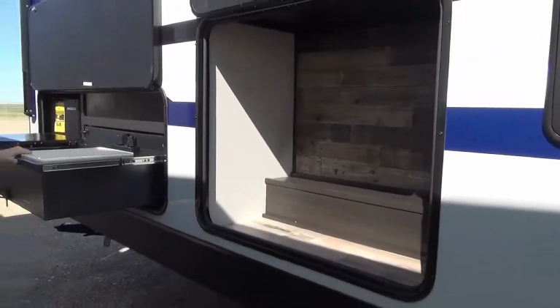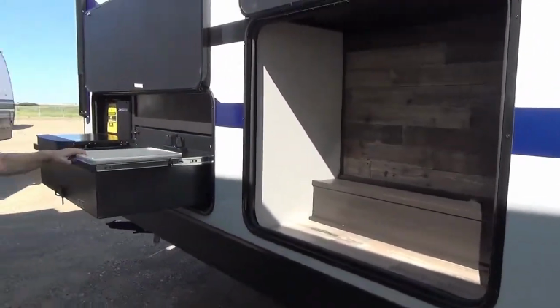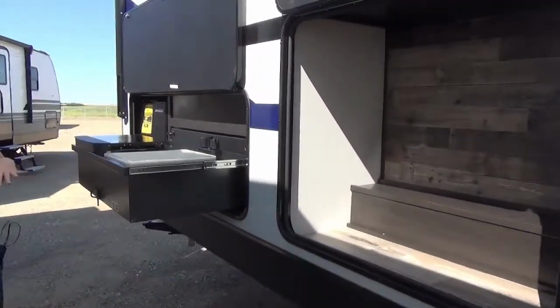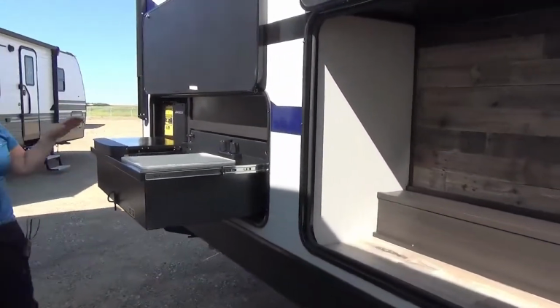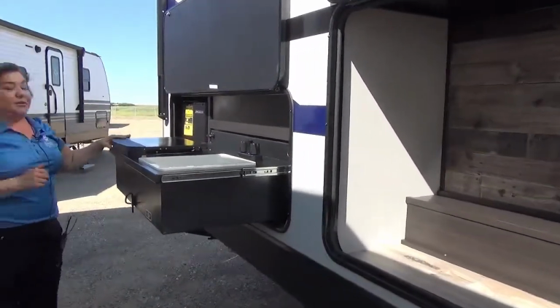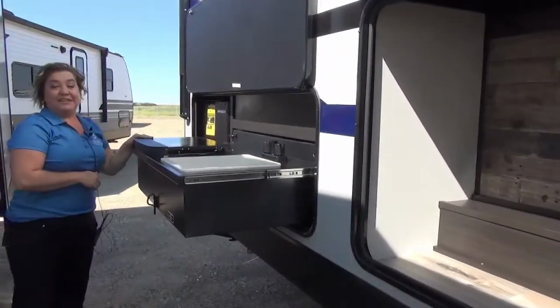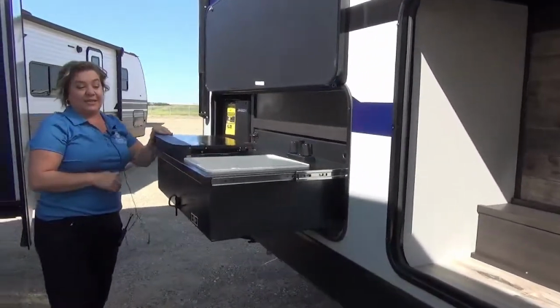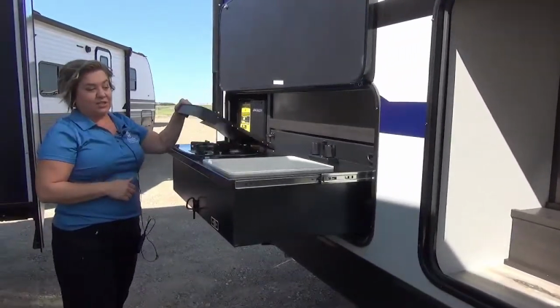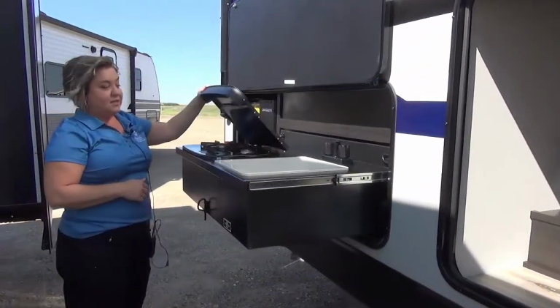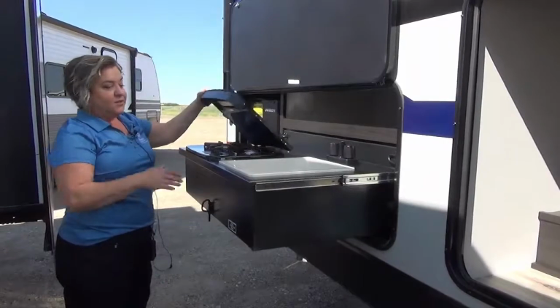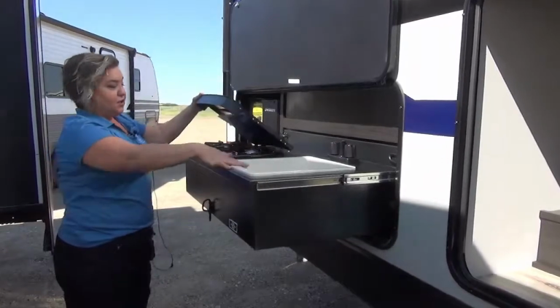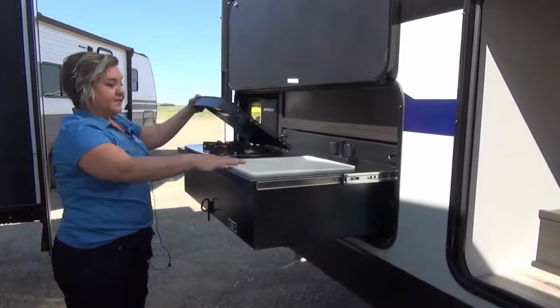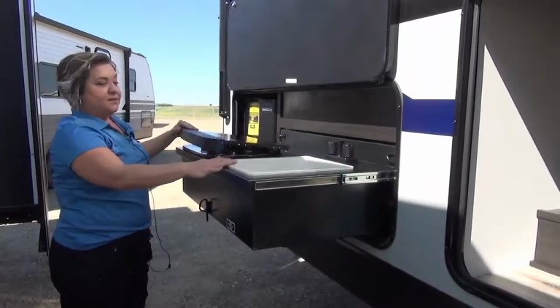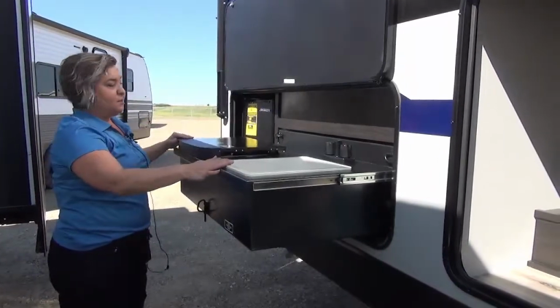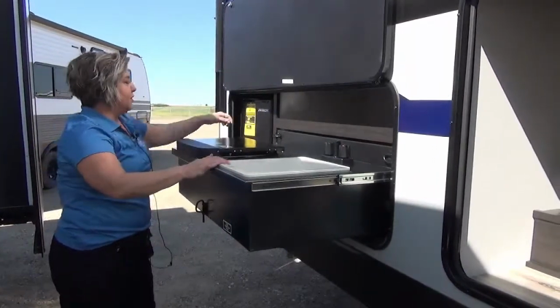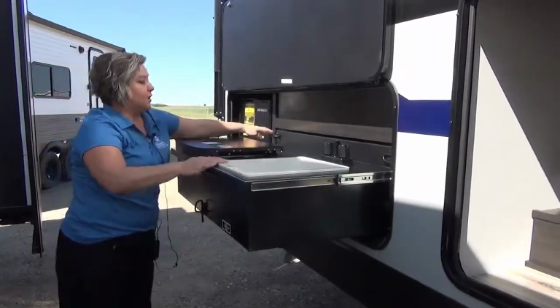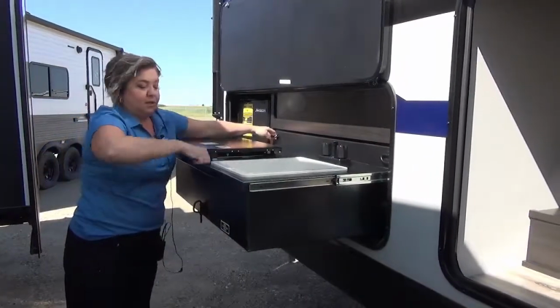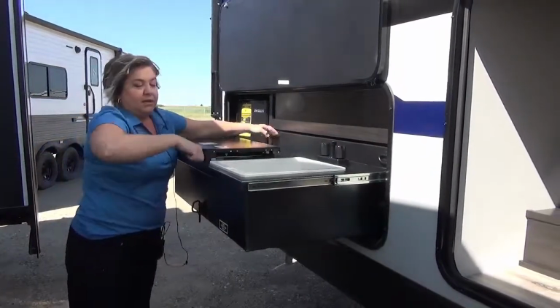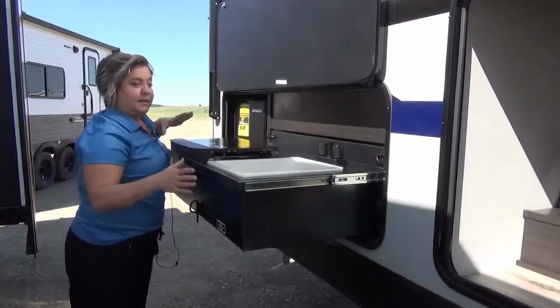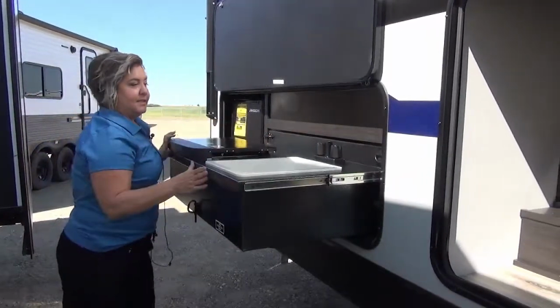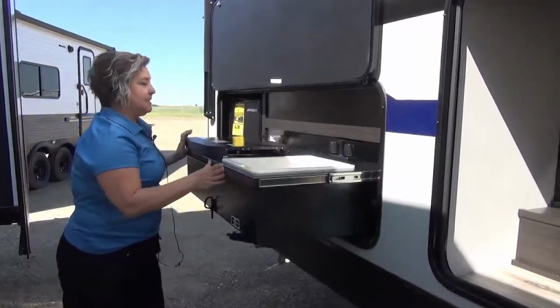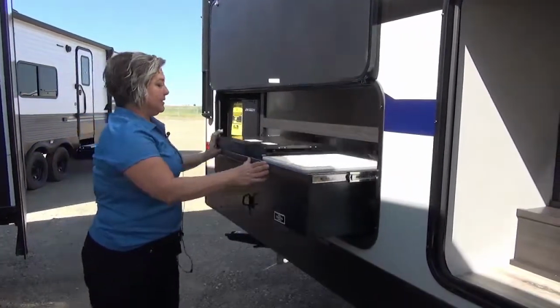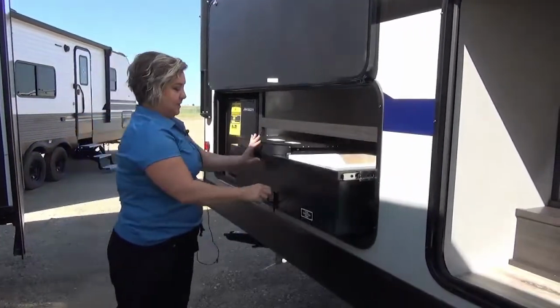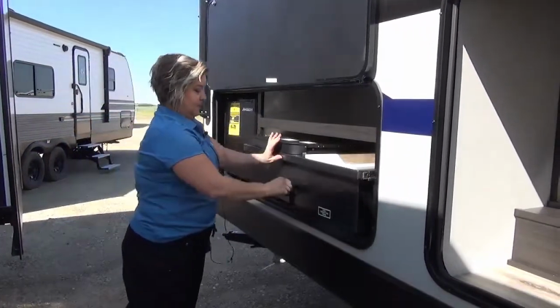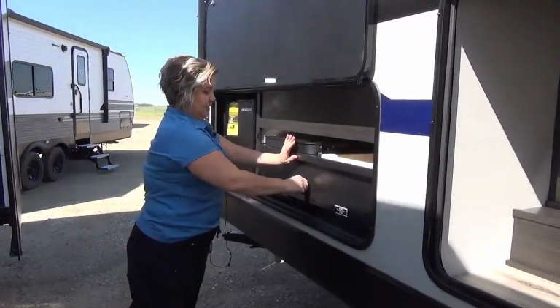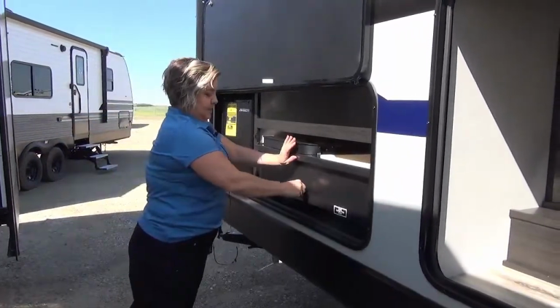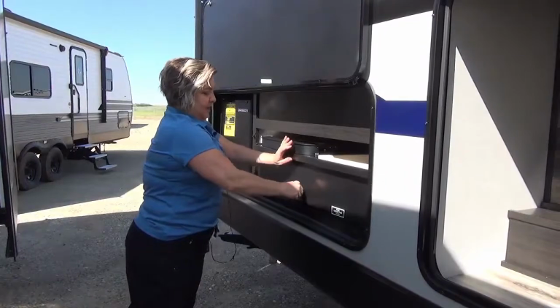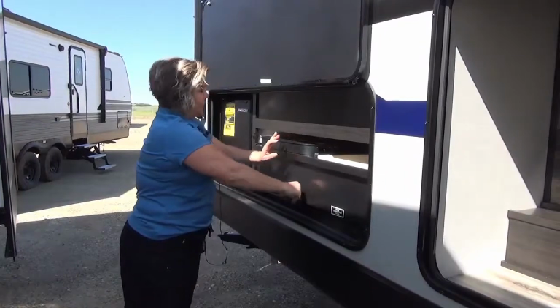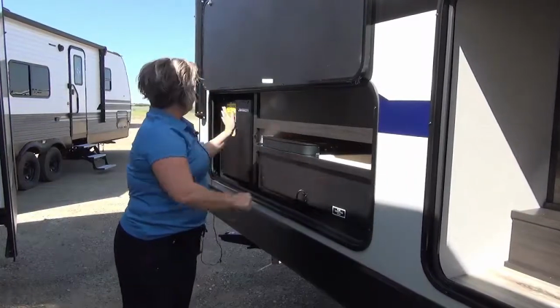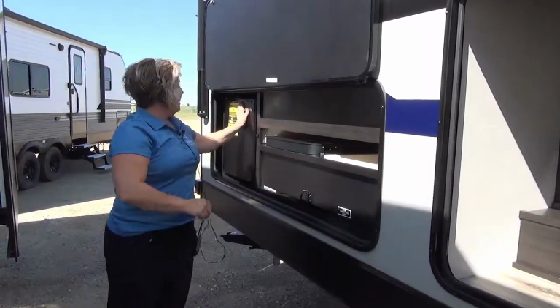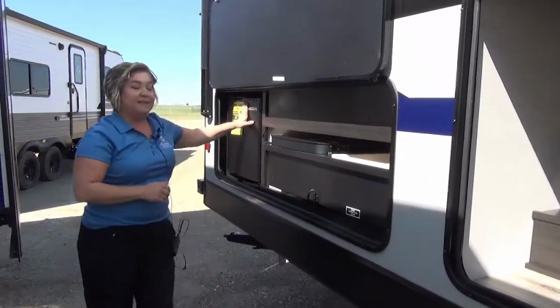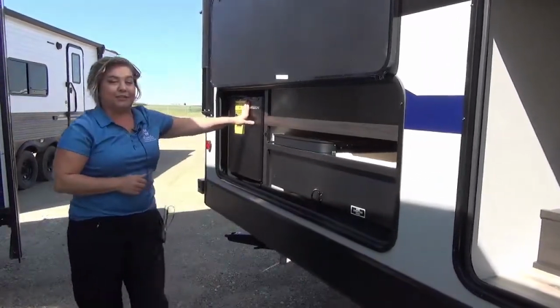At the very back of the trailer, we have the outside kitchen. You've got your sink, two burner cooktop, a steel countertop, and a mini fridge.